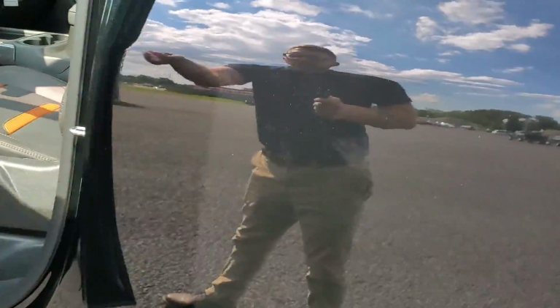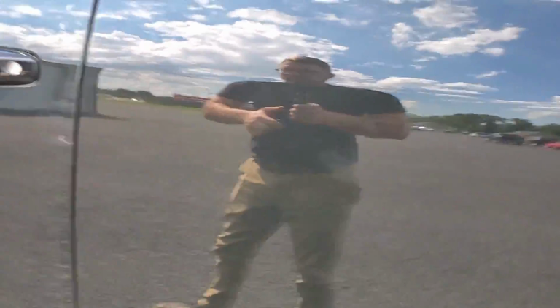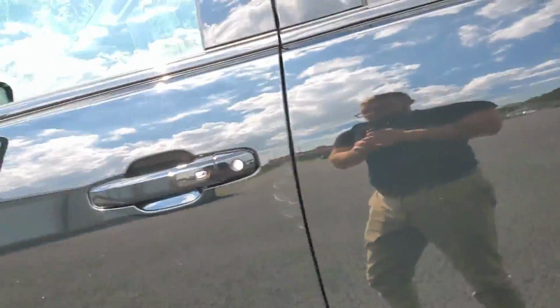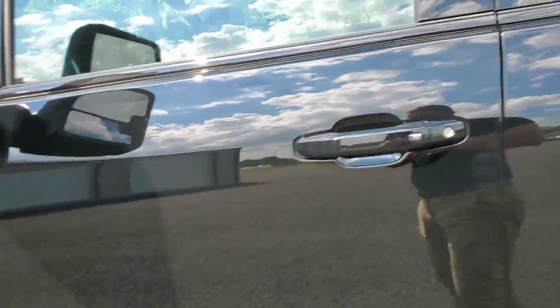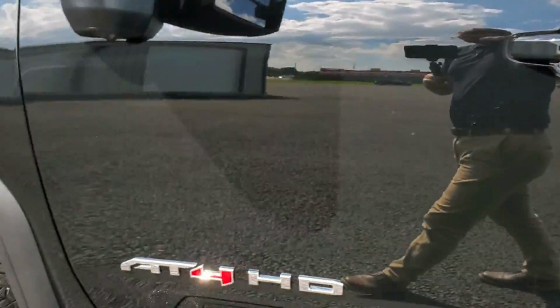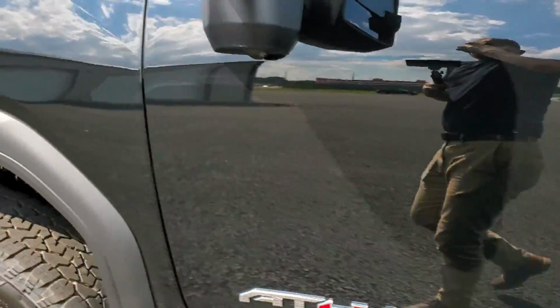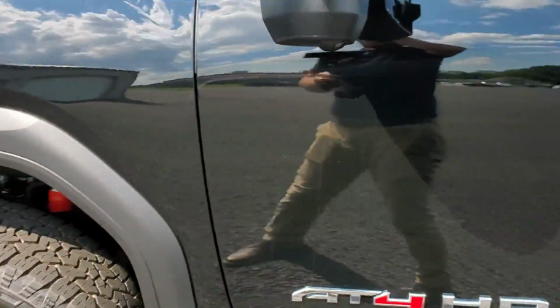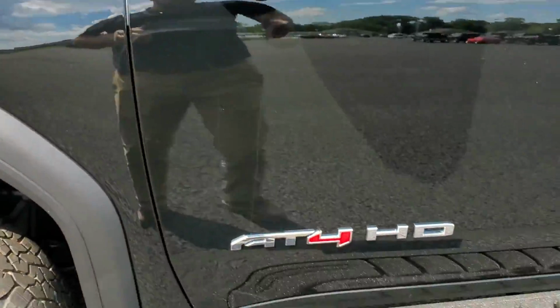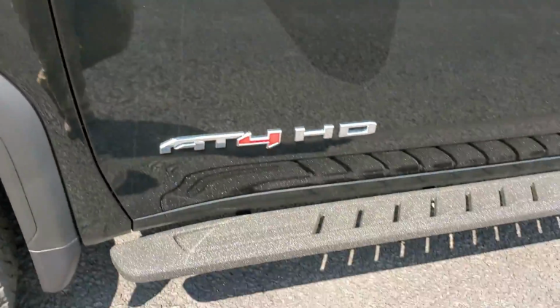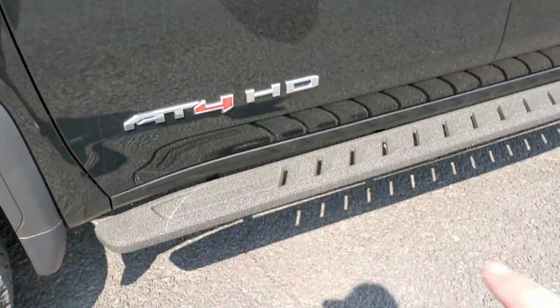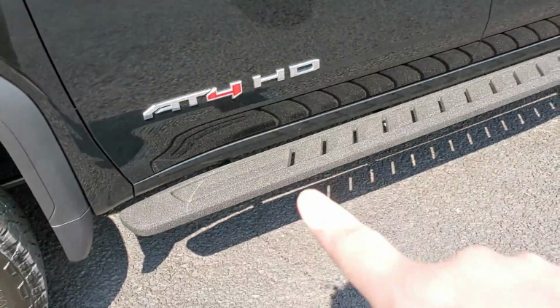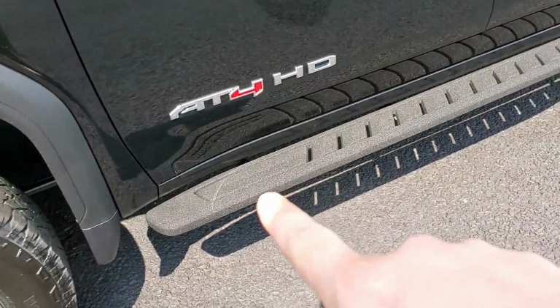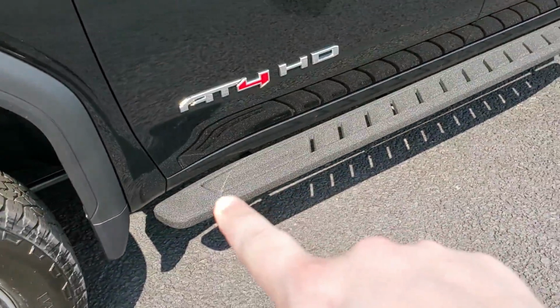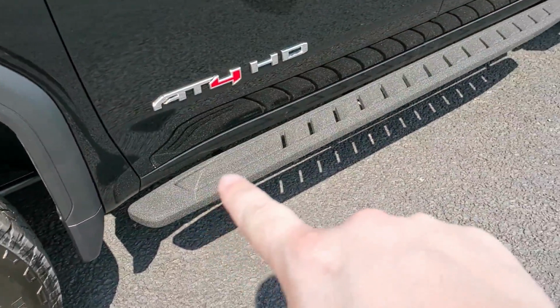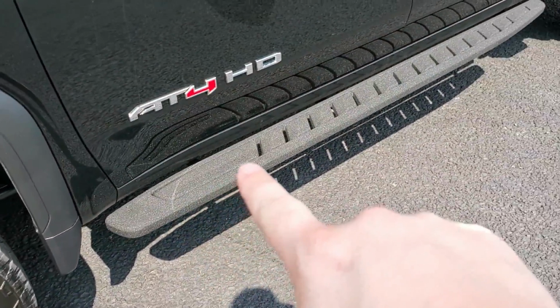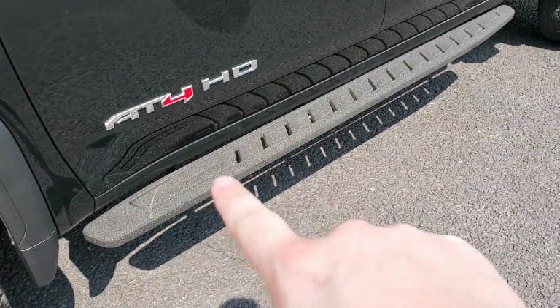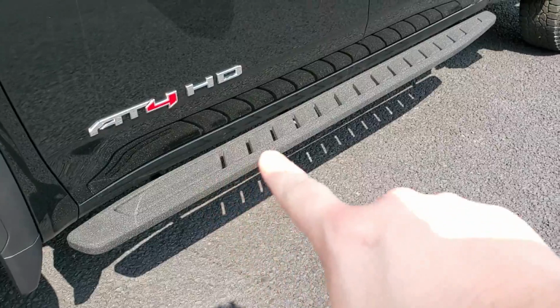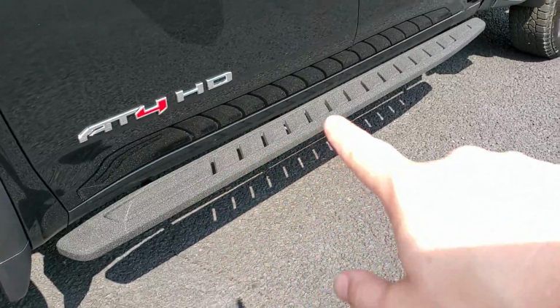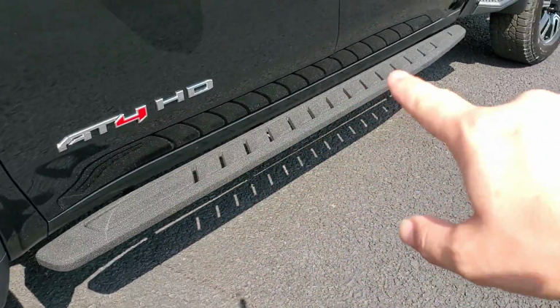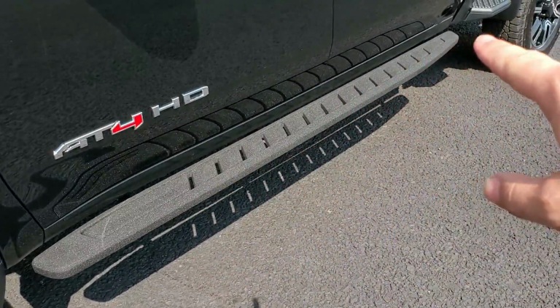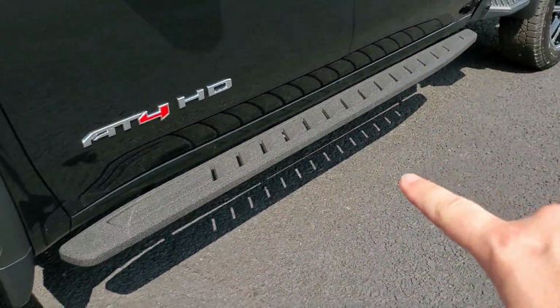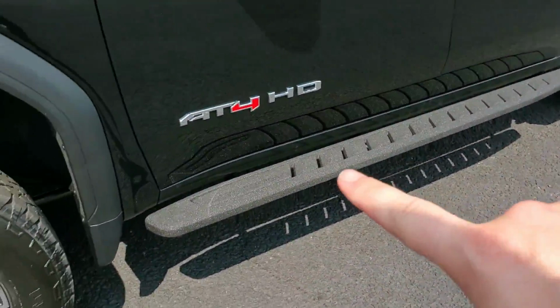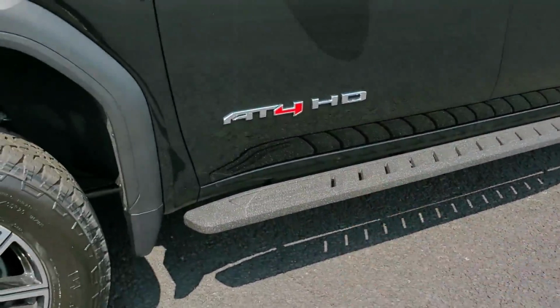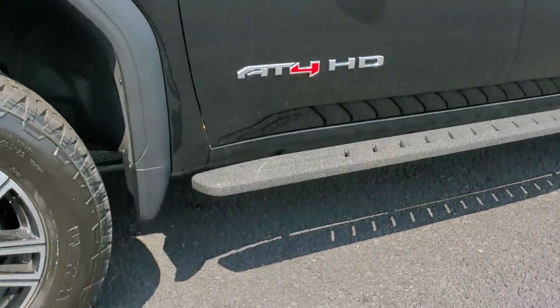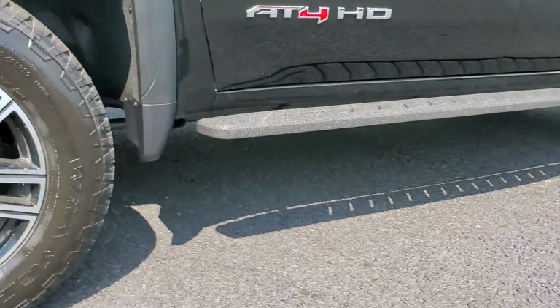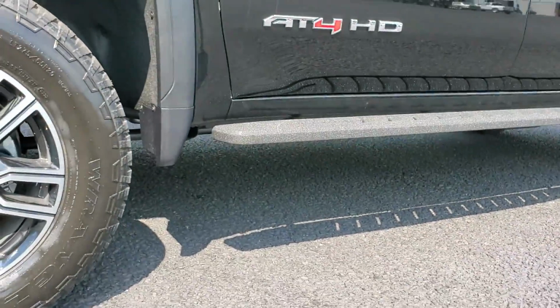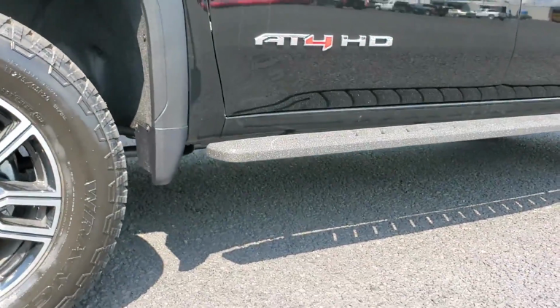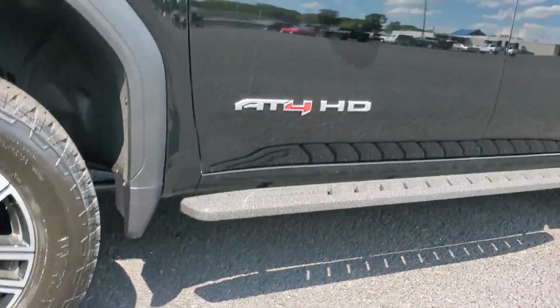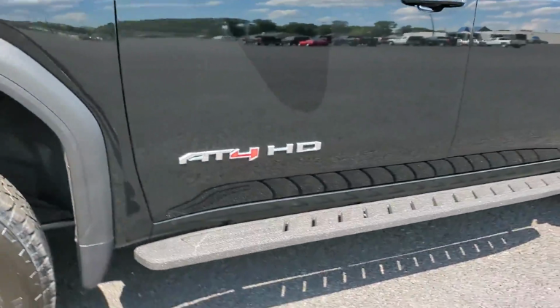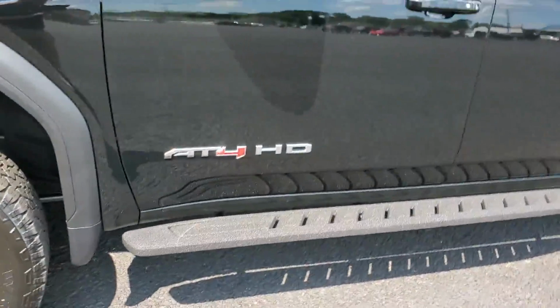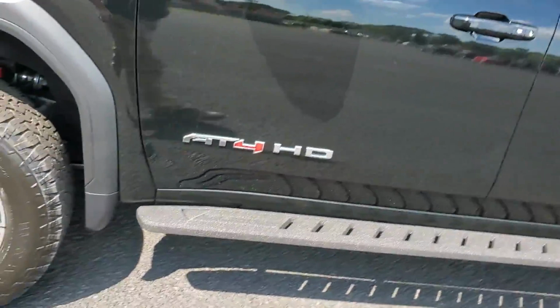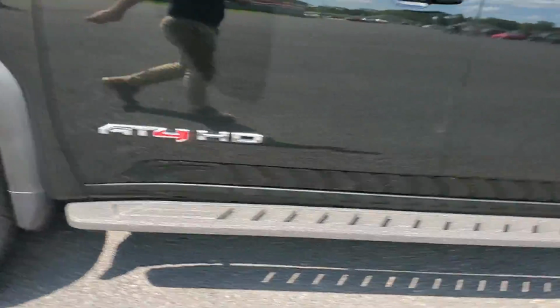Since the AT4 is built for off-road, it has high-rise side steps to give you more clearance underneath.